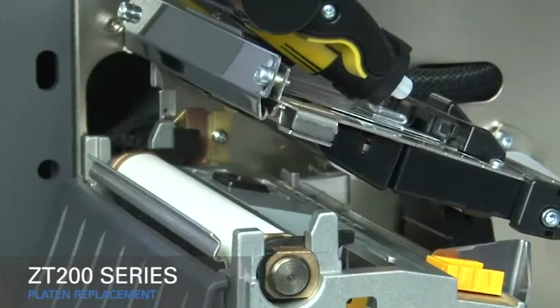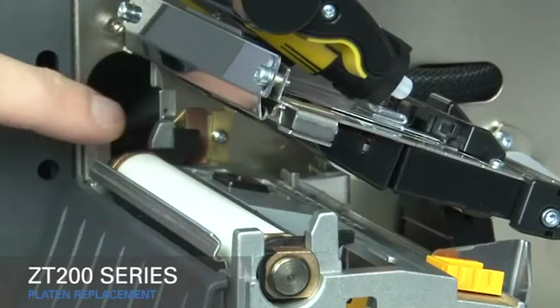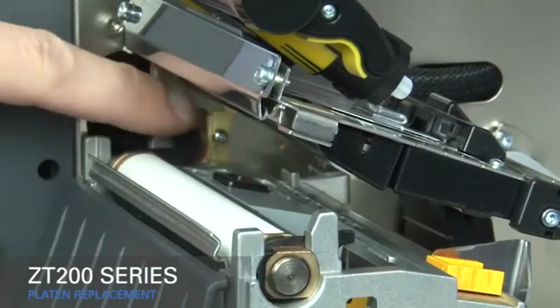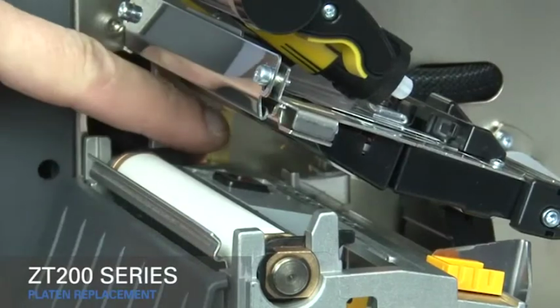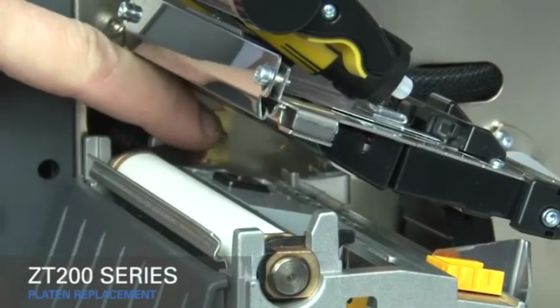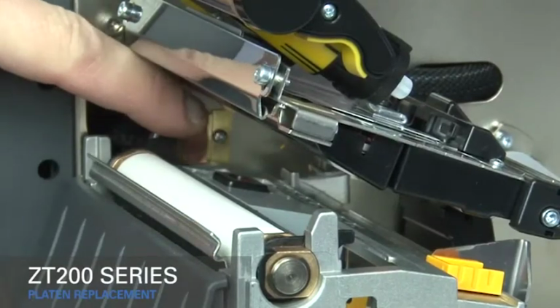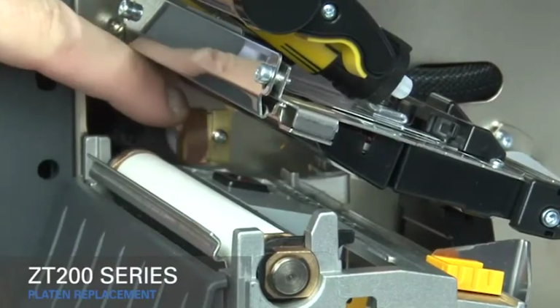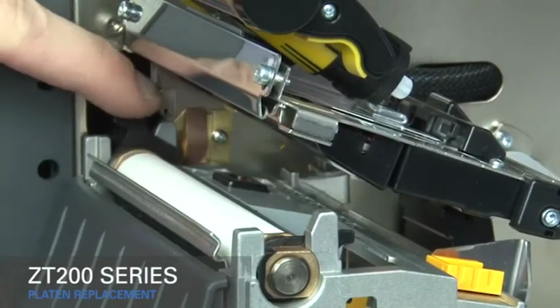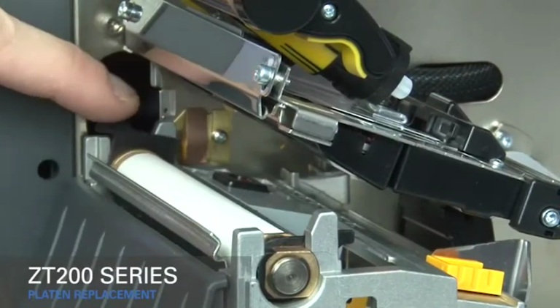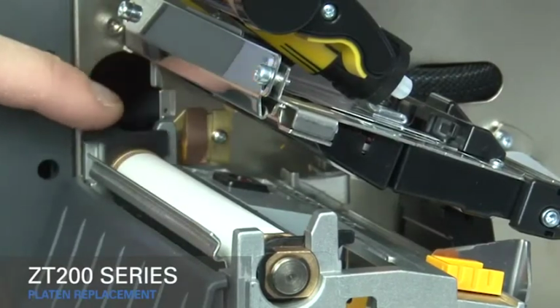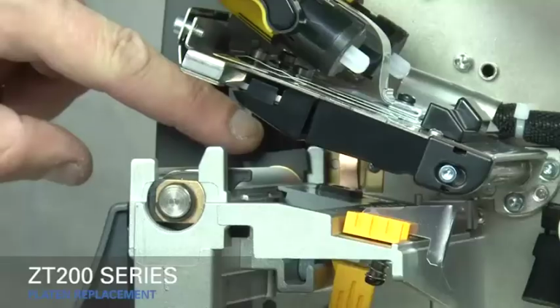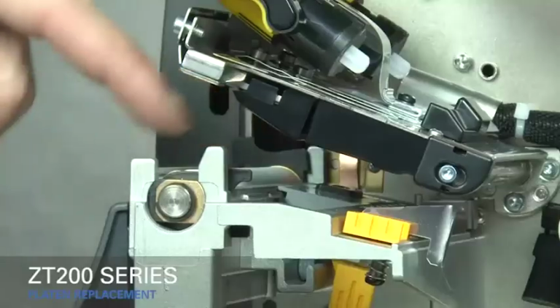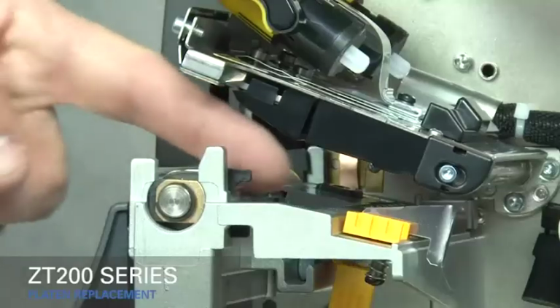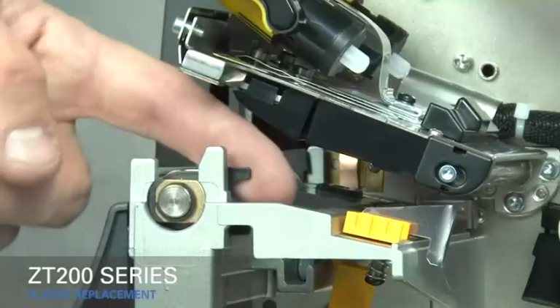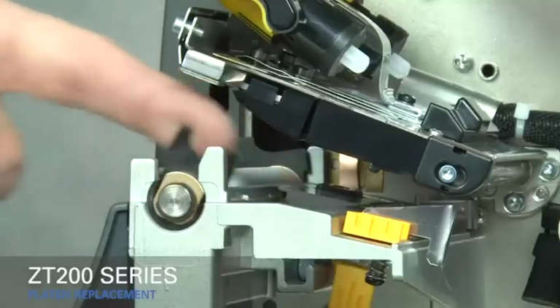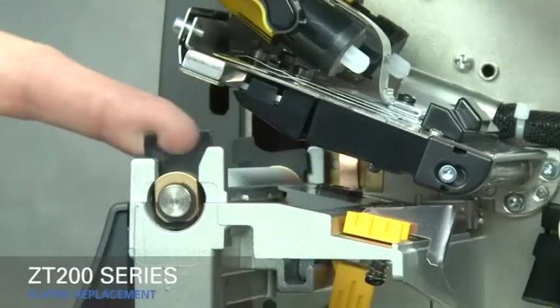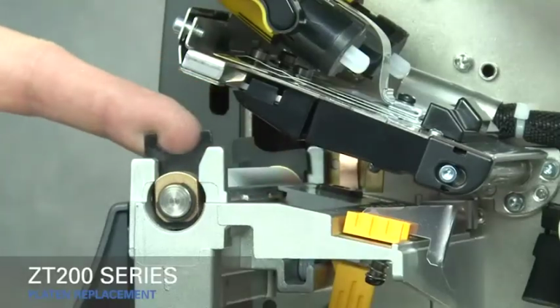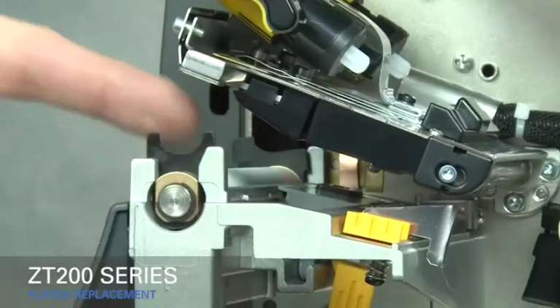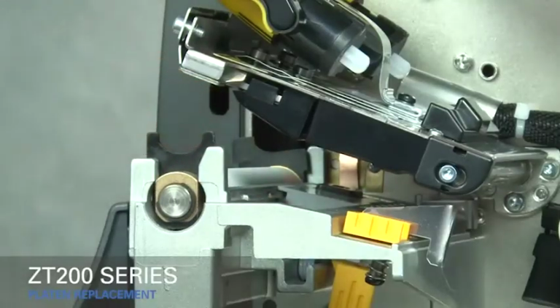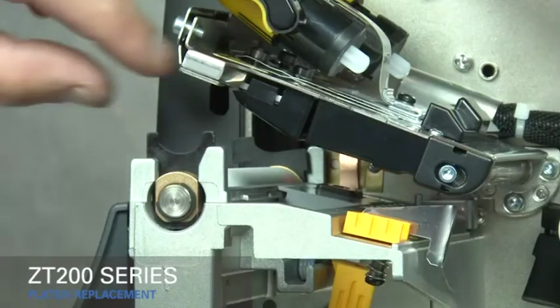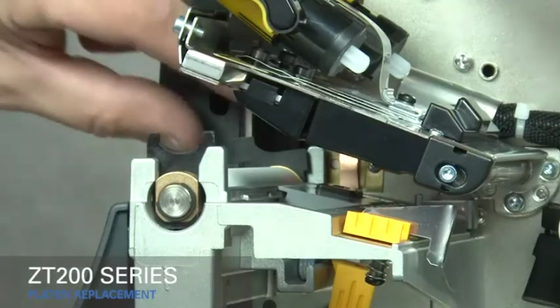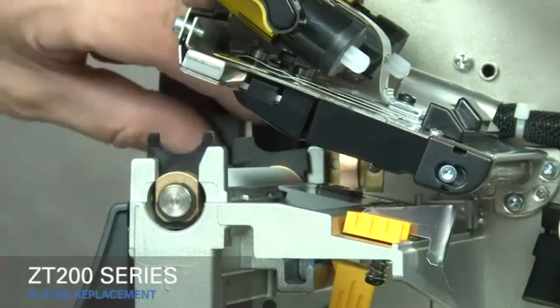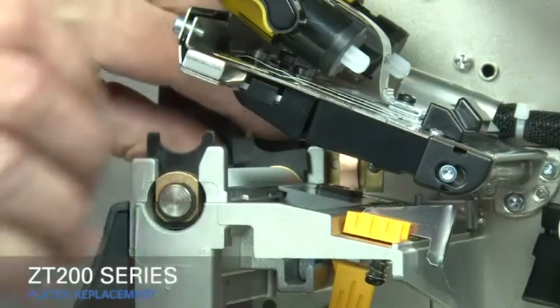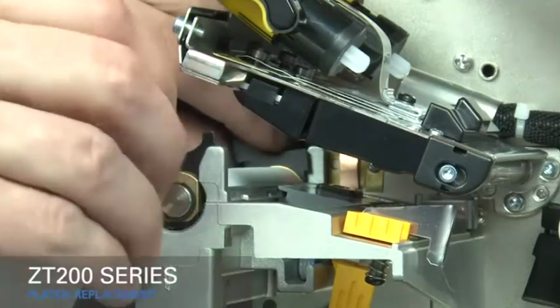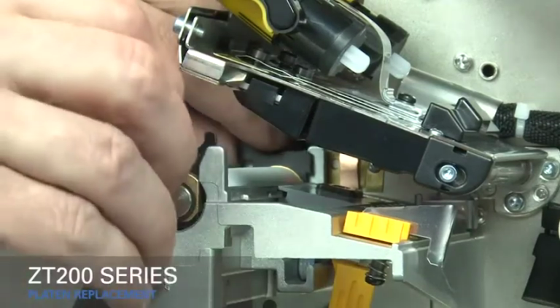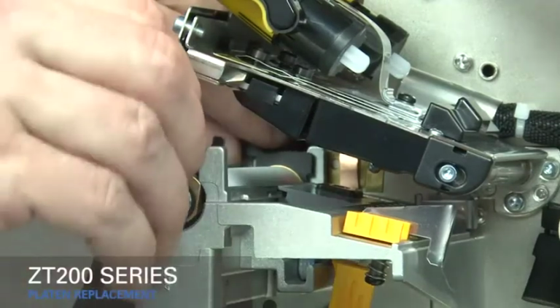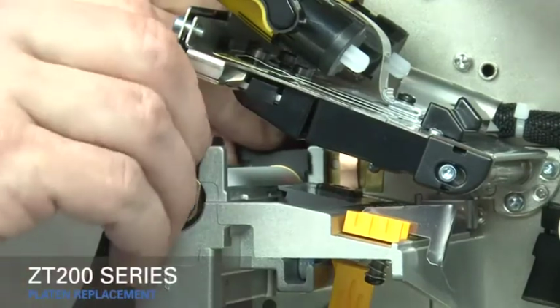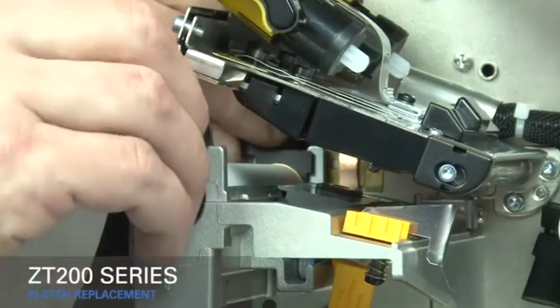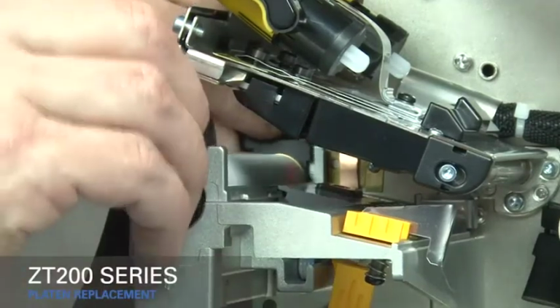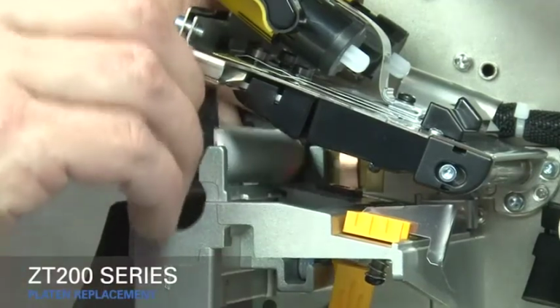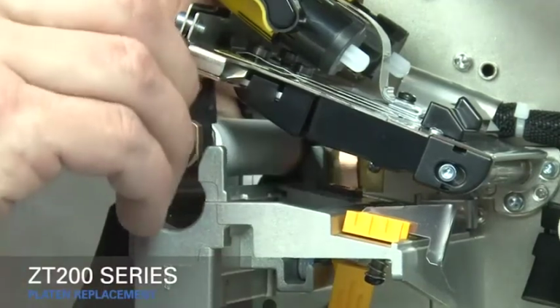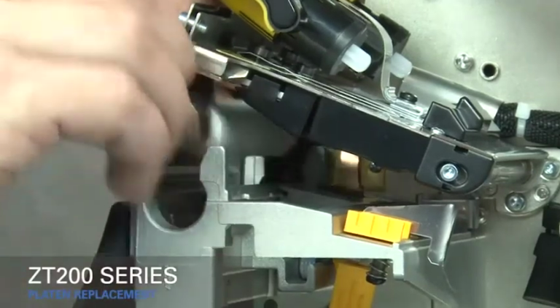Turn the inner and outer lock tabs of the platen roller assembly toward the front of the printer. Lift the old platen assembly out.